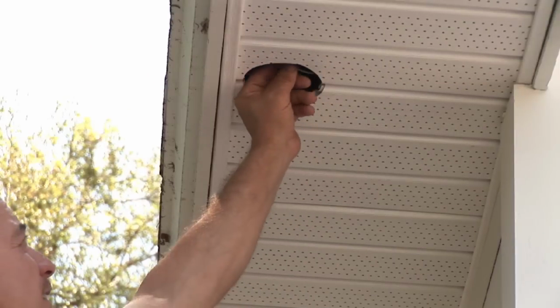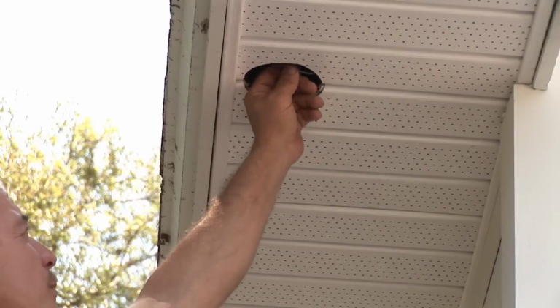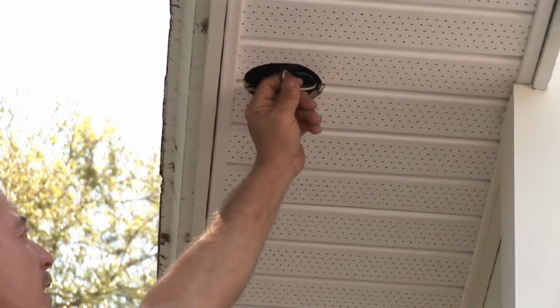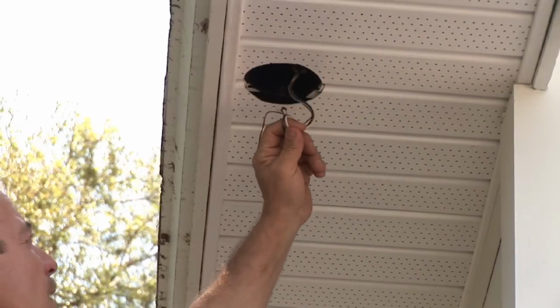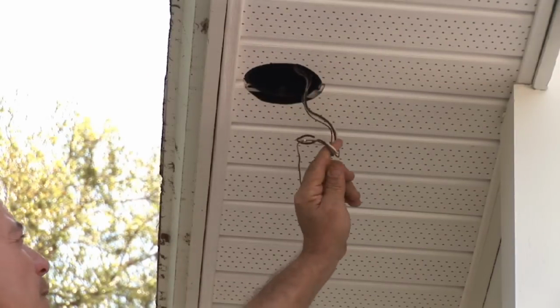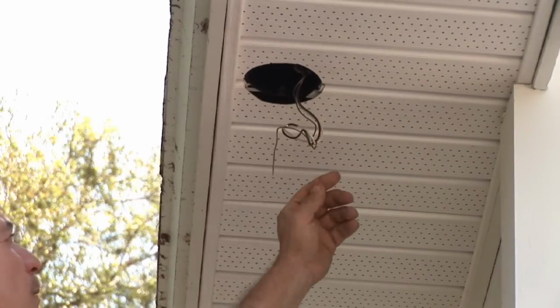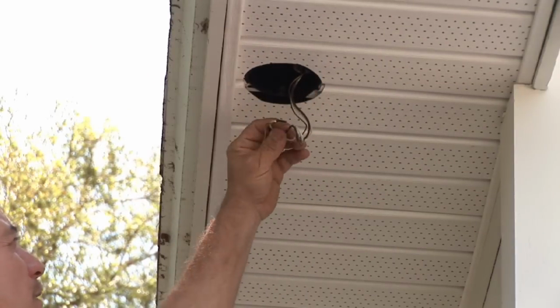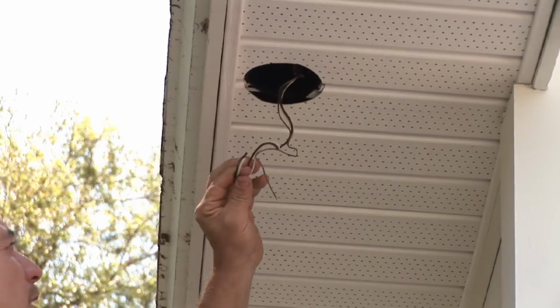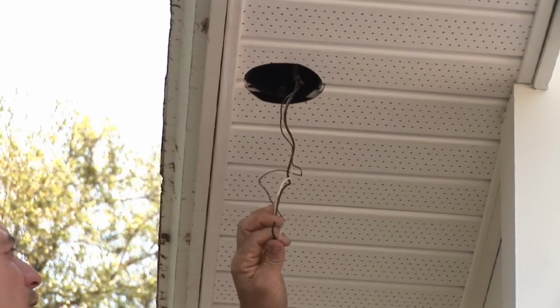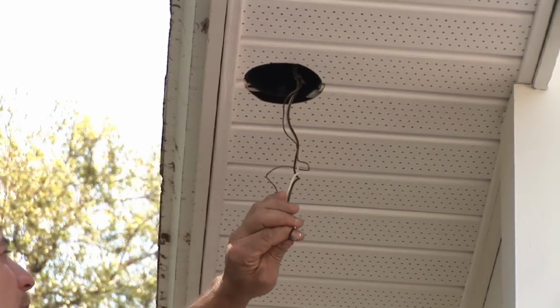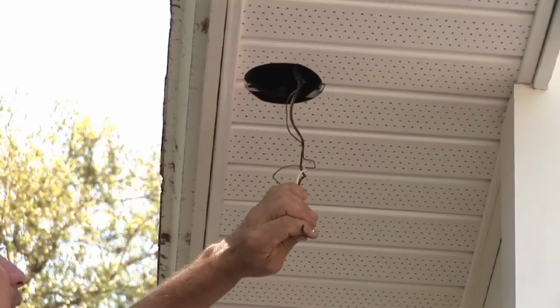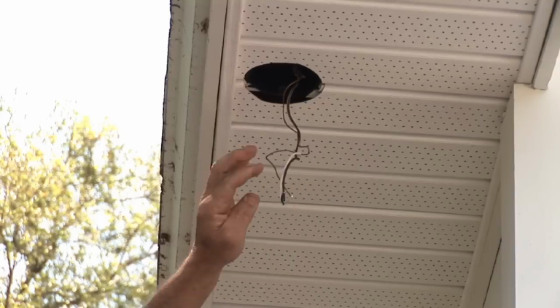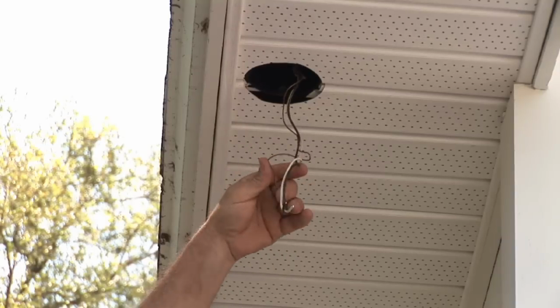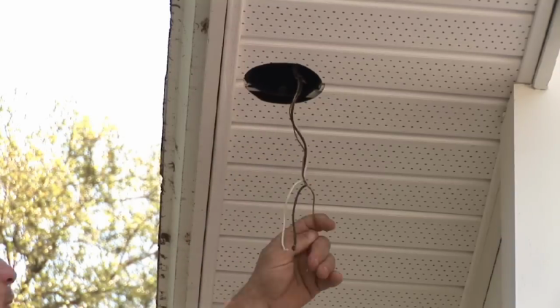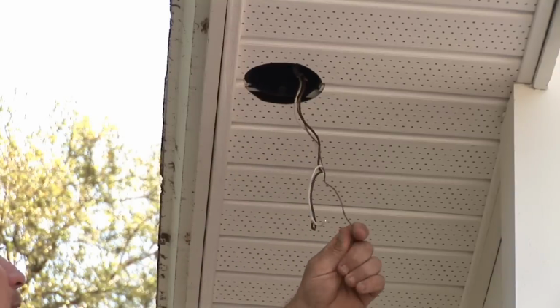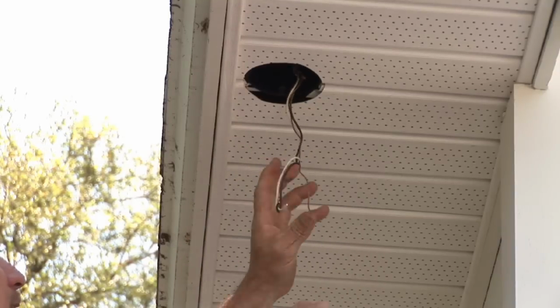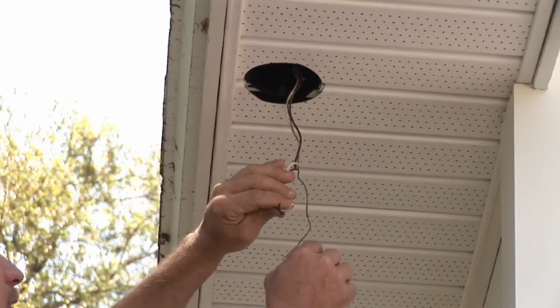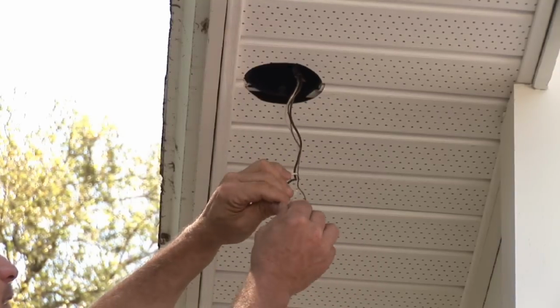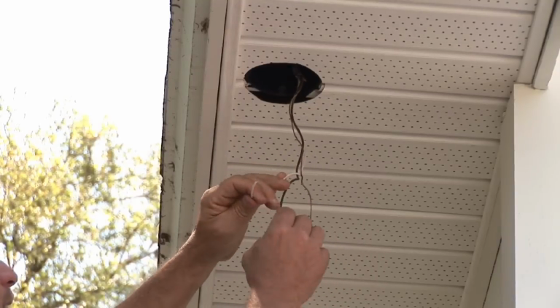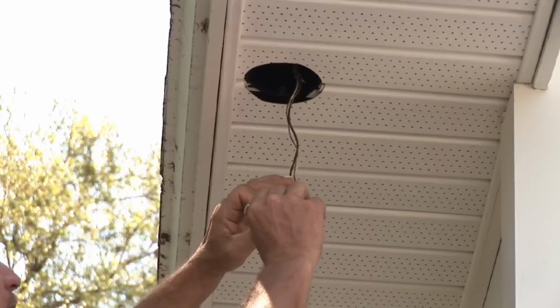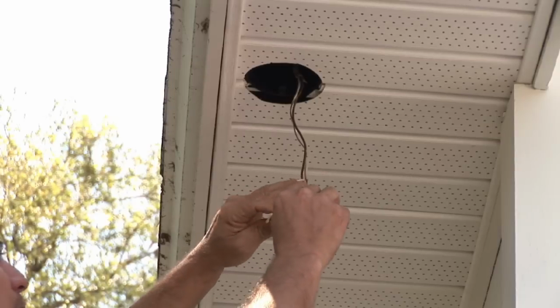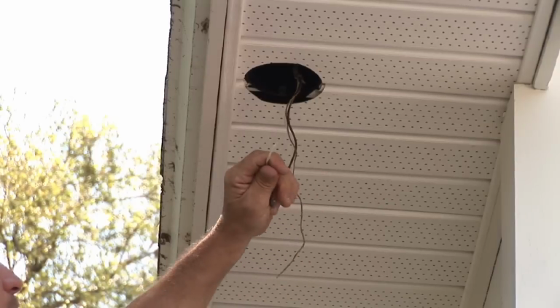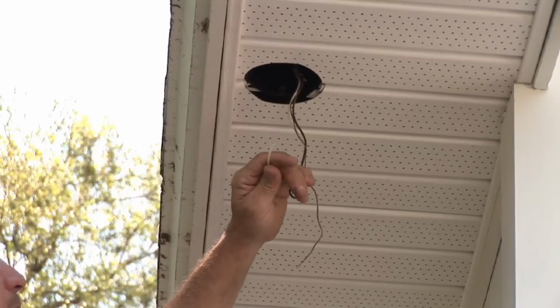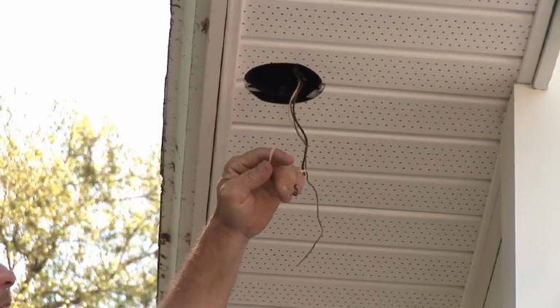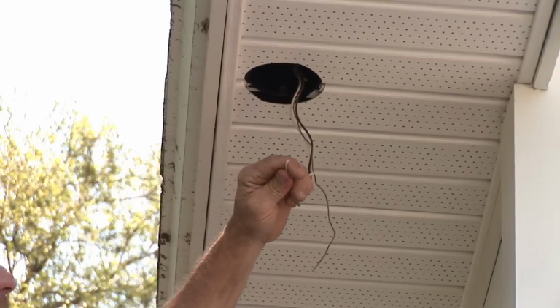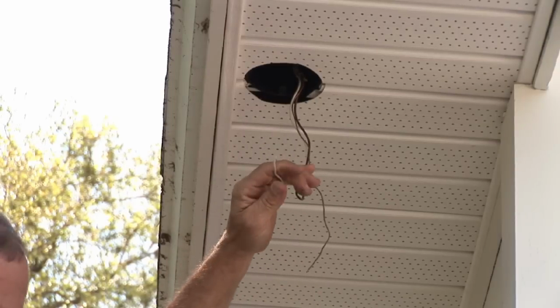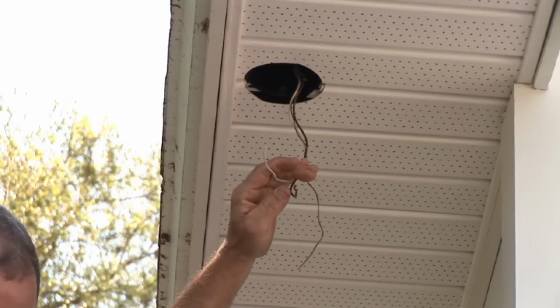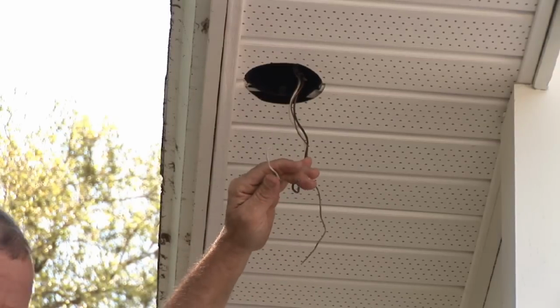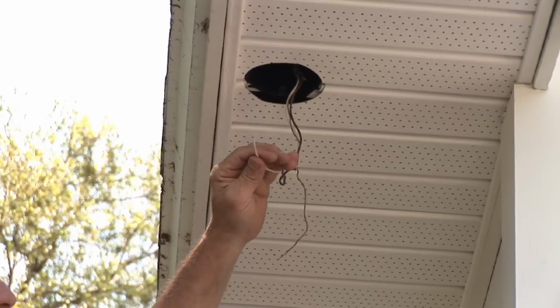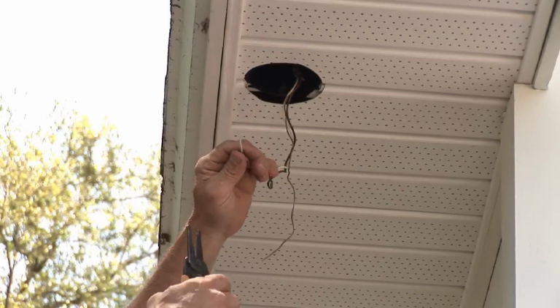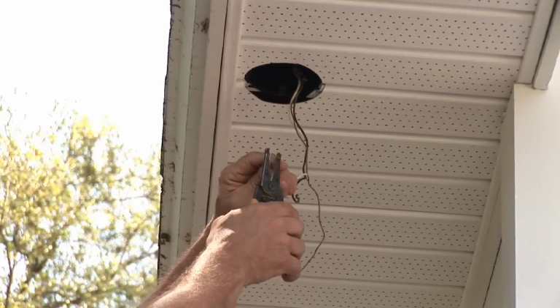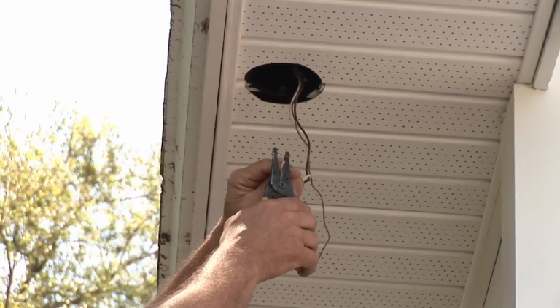This particular one has been pre-wired for the exterior lights. So we pull them down — black, white, and bare — and strip them out.